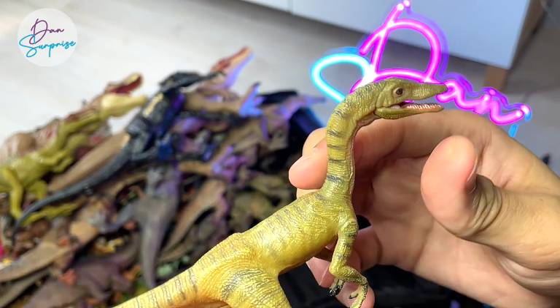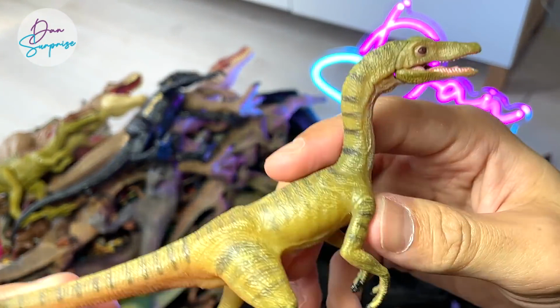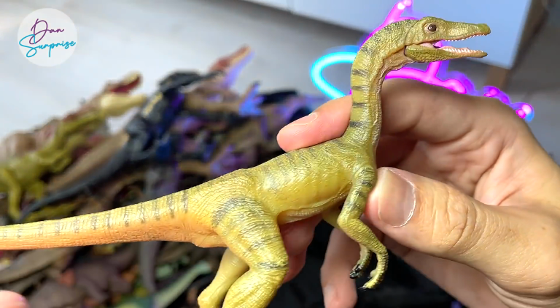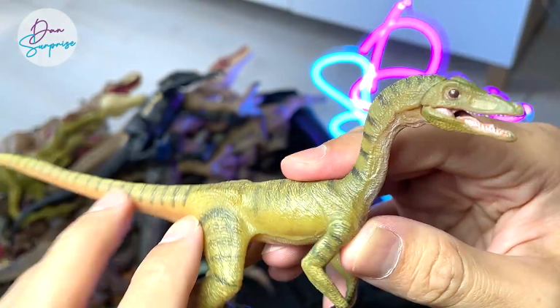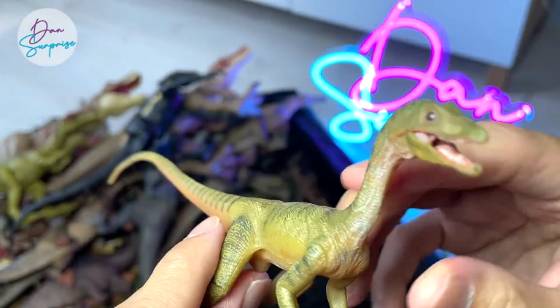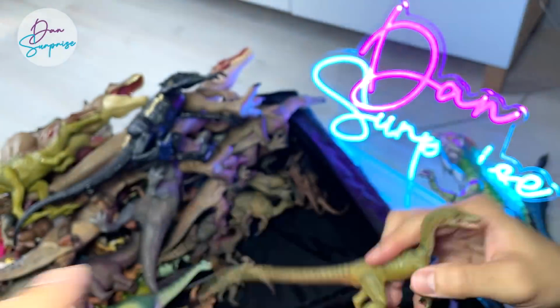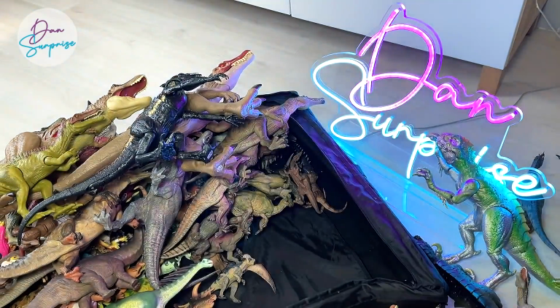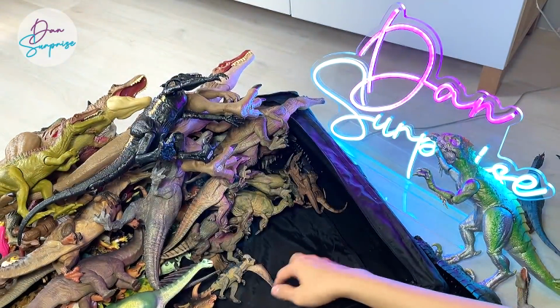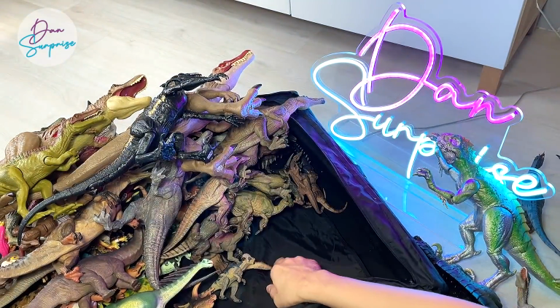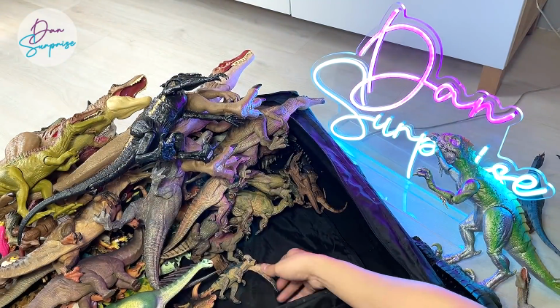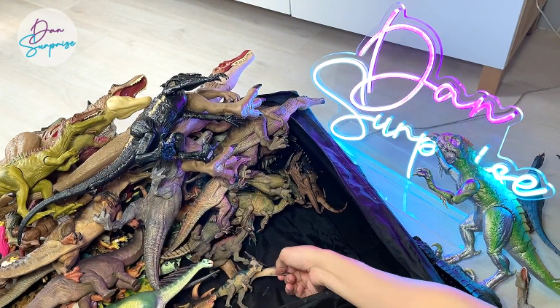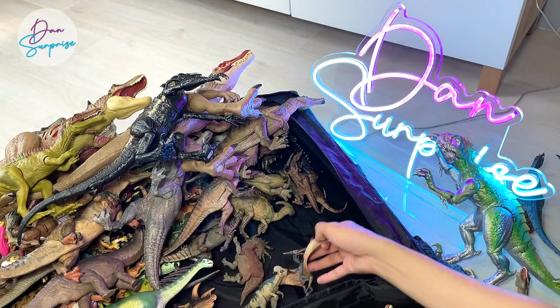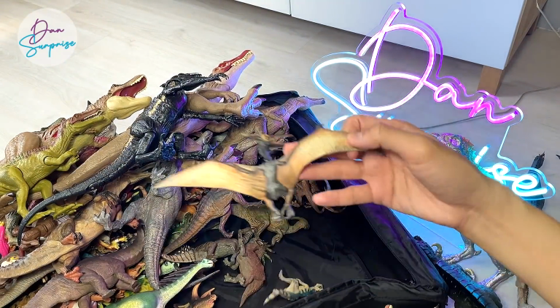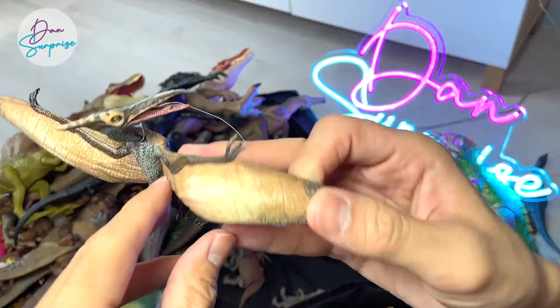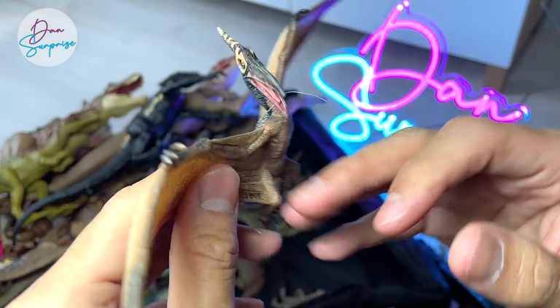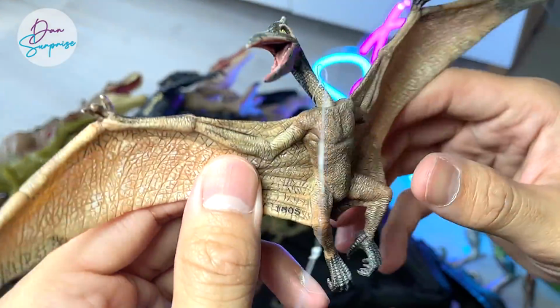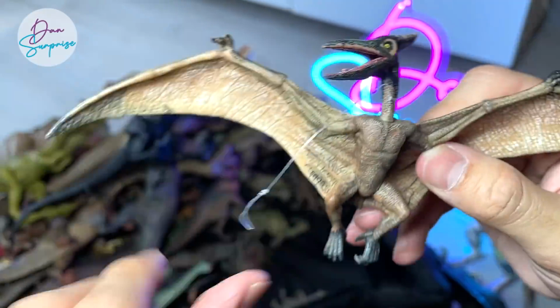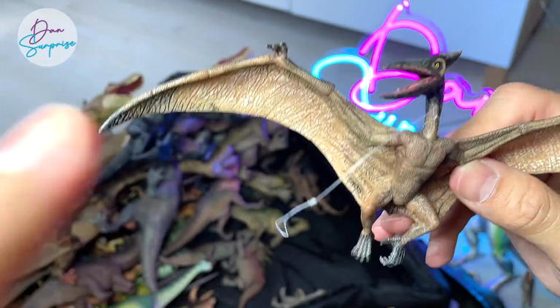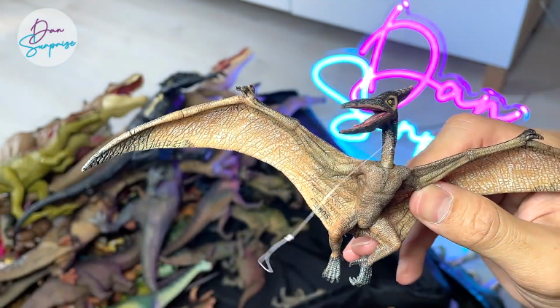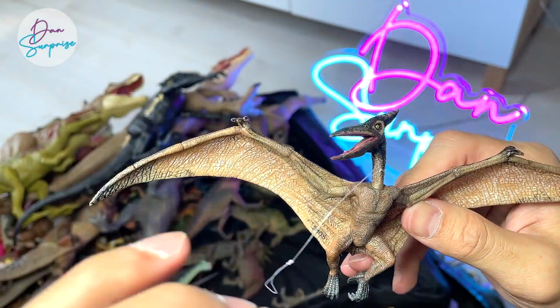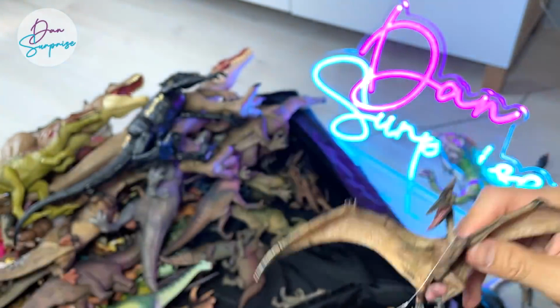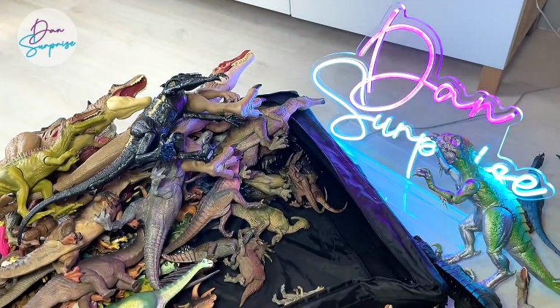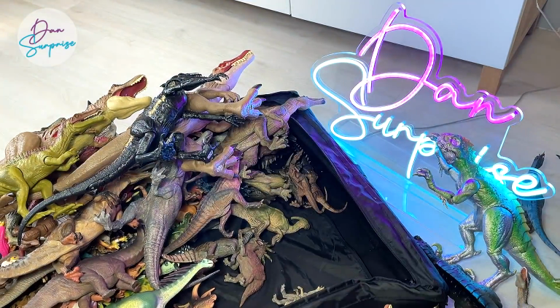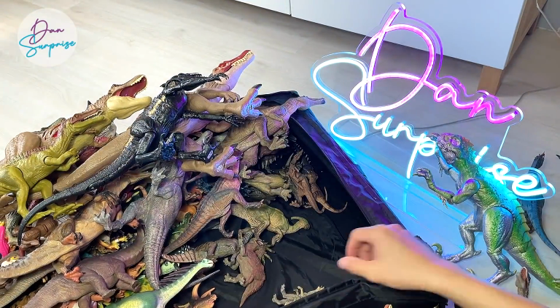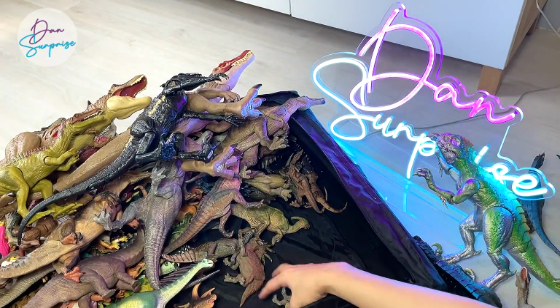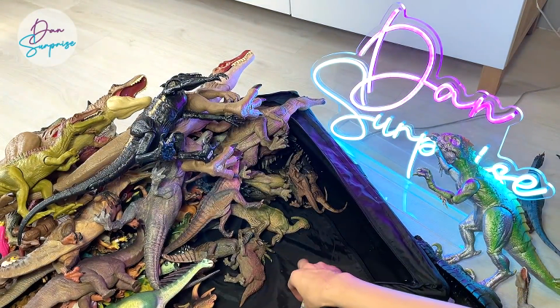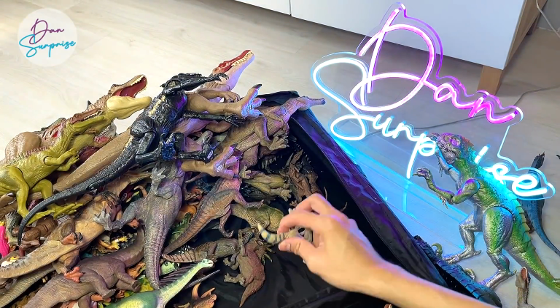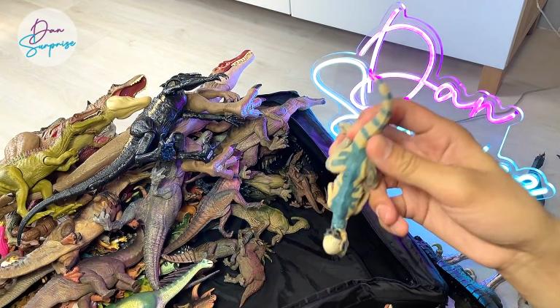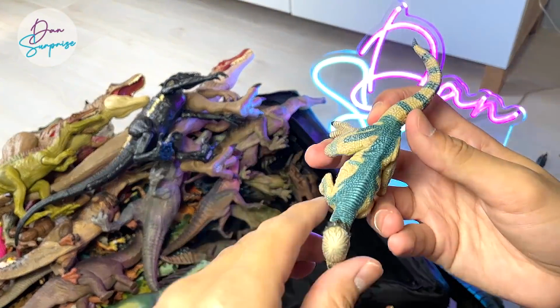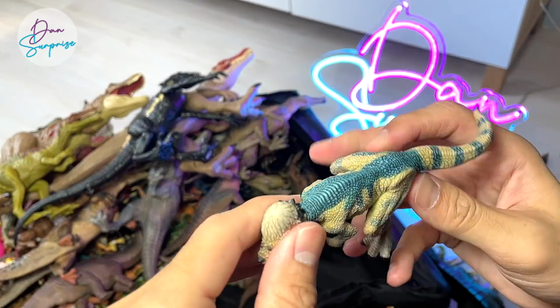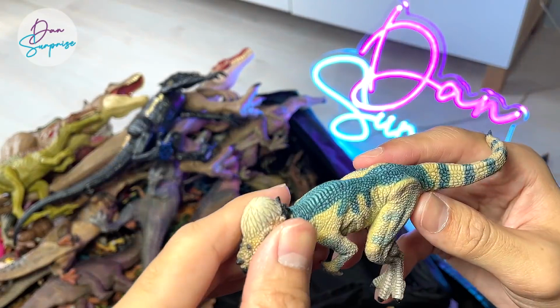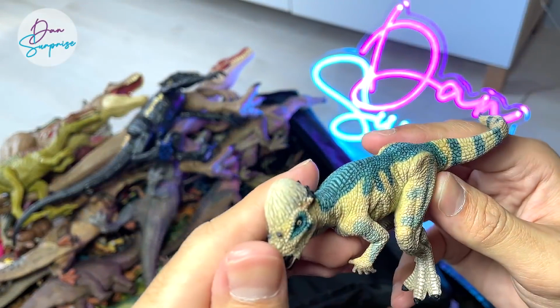This is a Coelophysis, if I'm not wrong. Pteranodon from Papo. All the Papo figures are very Jurassic Park in style — they look very much like Jurassic Park dinosaurs.